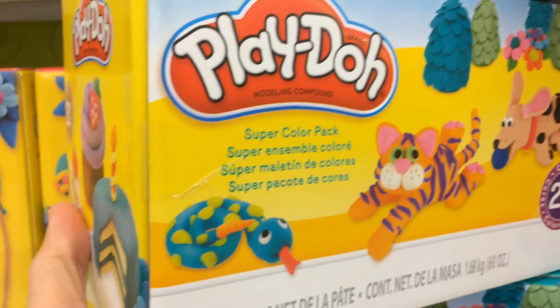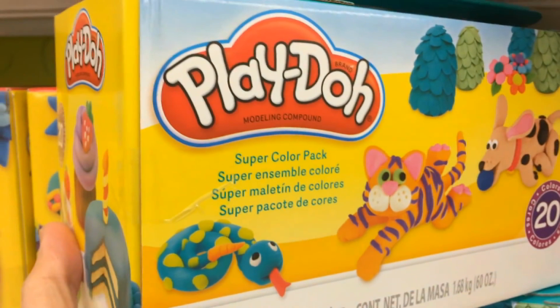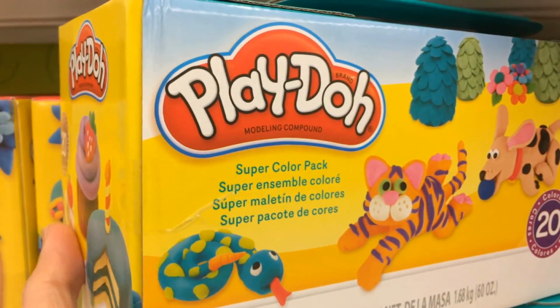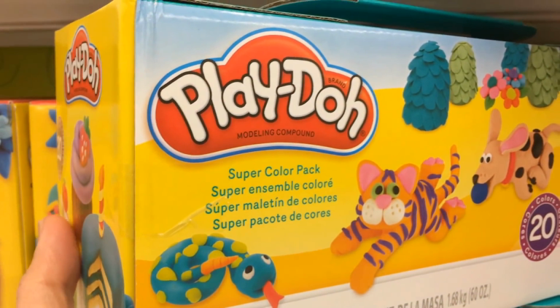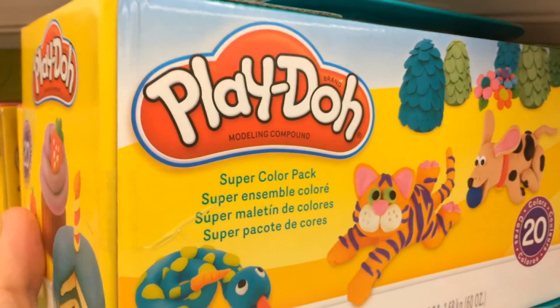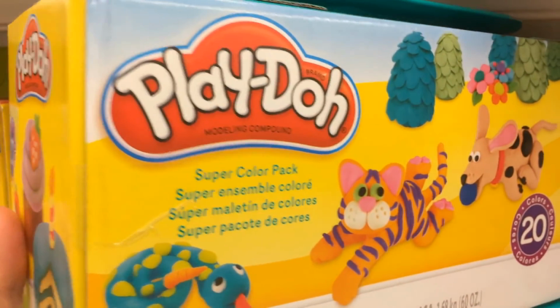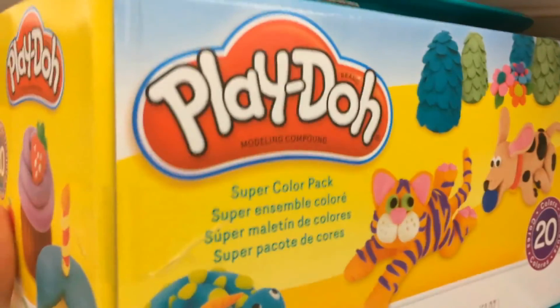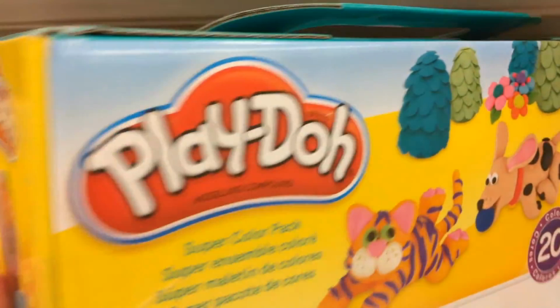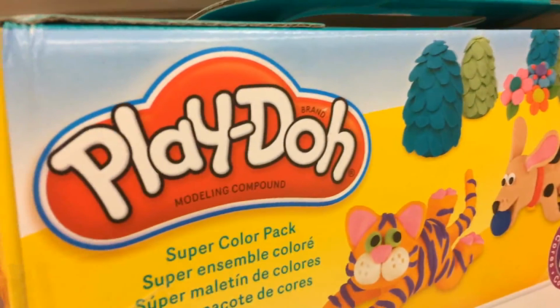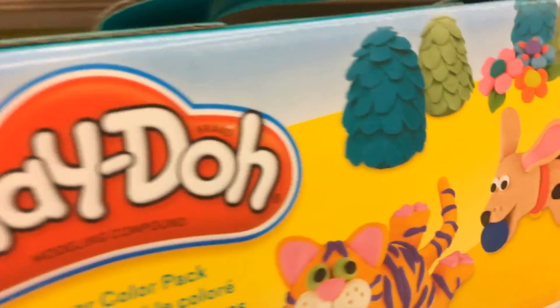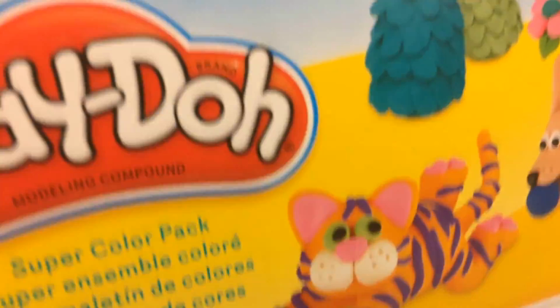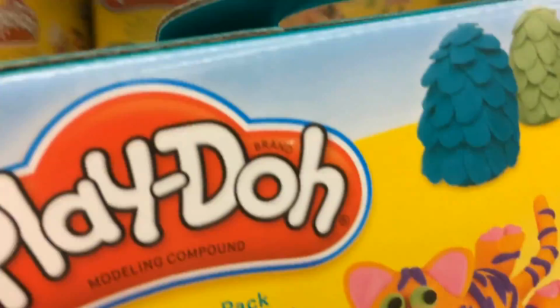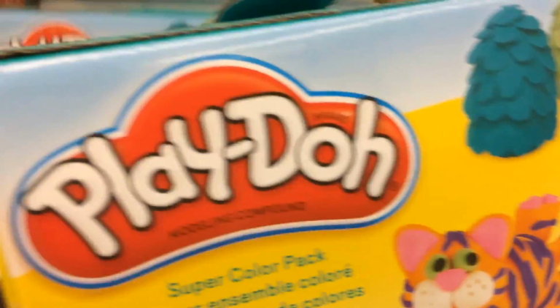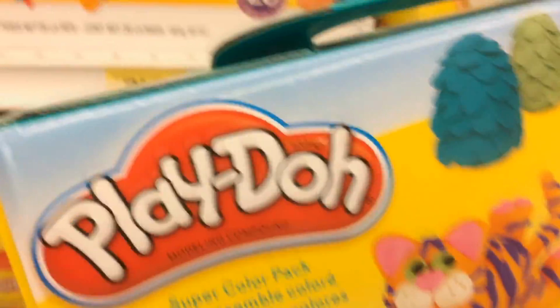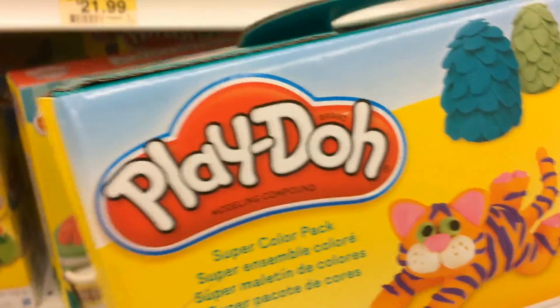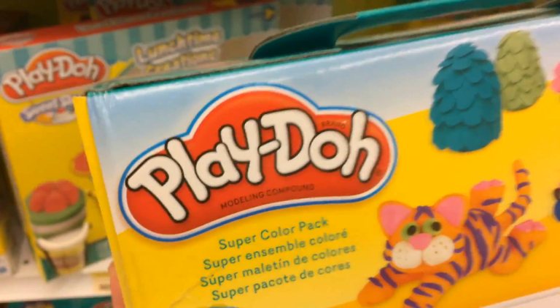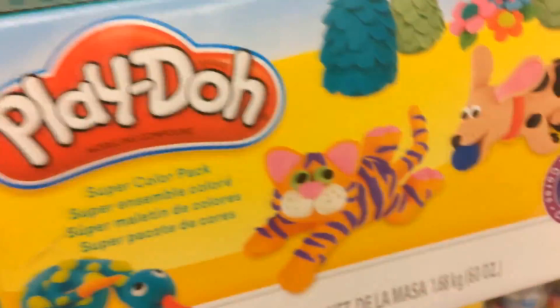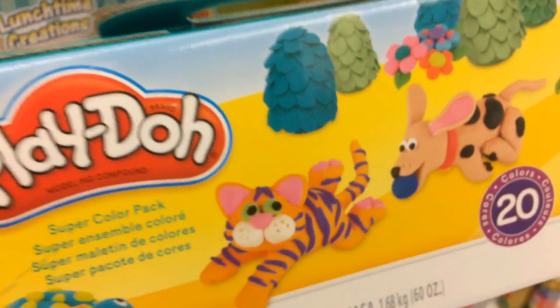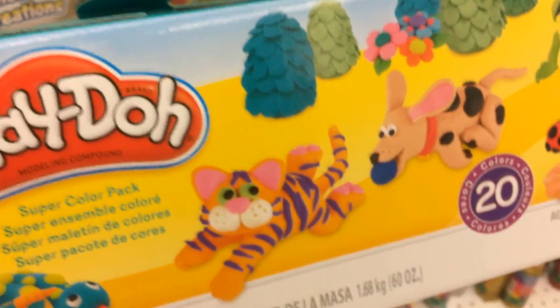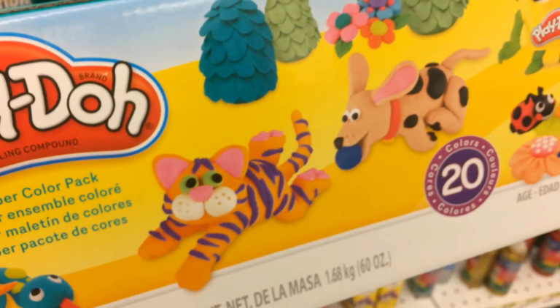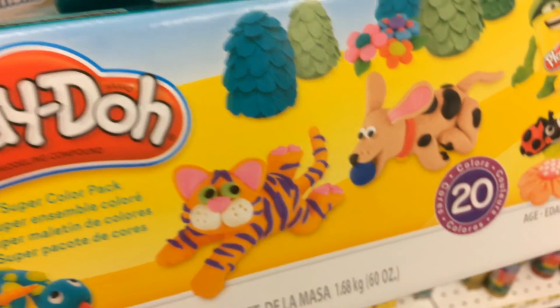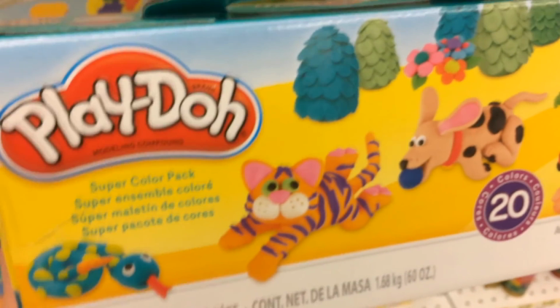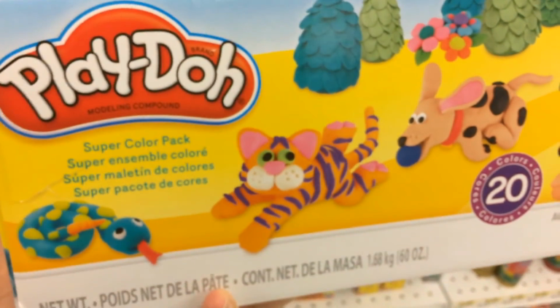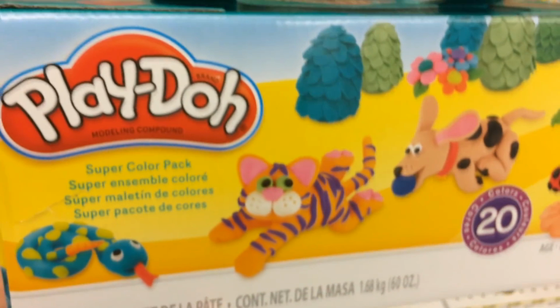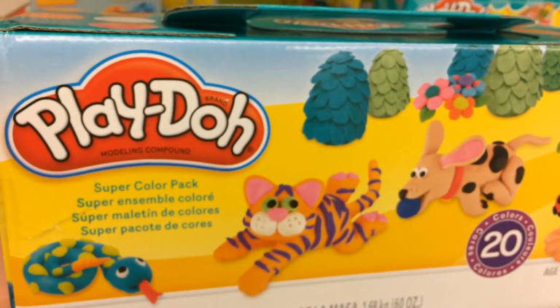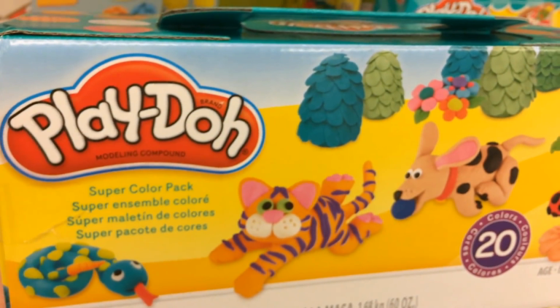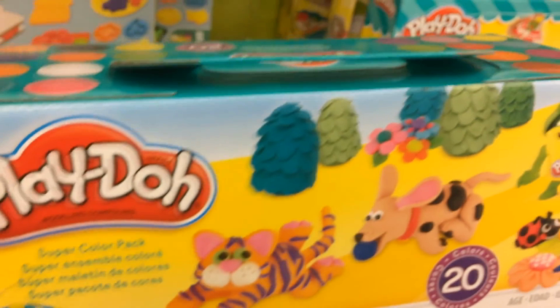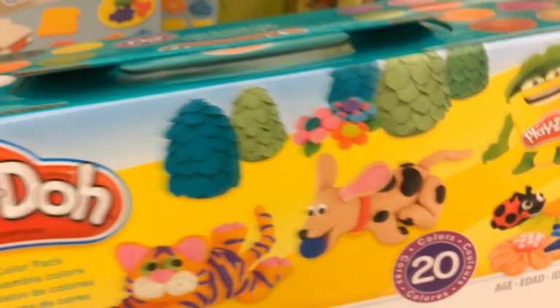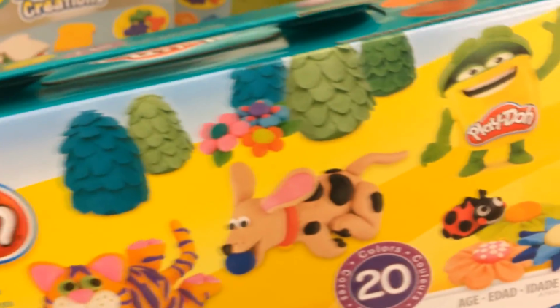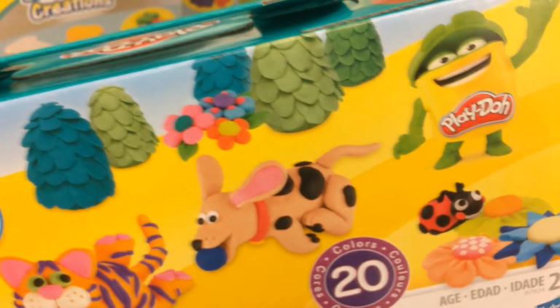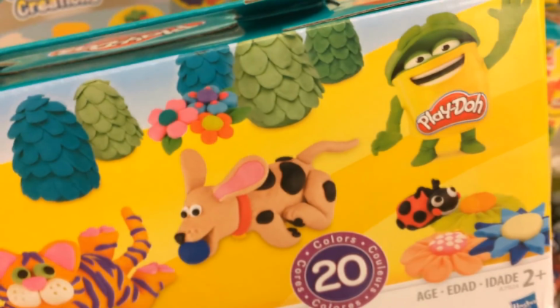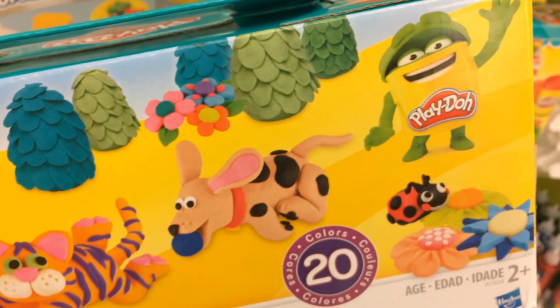This one is a Play-Doh super color pack, which contains about 1.5 kilos of molding compound in 20 amazing colors.